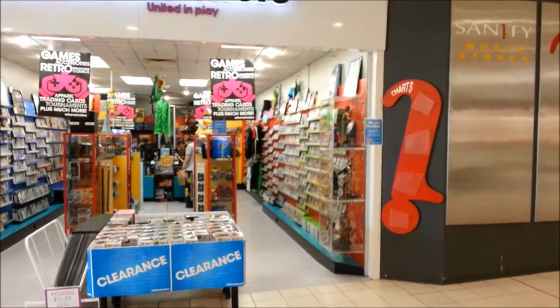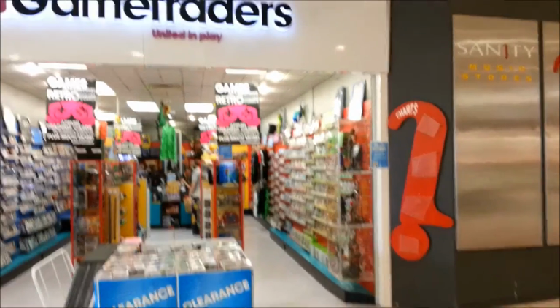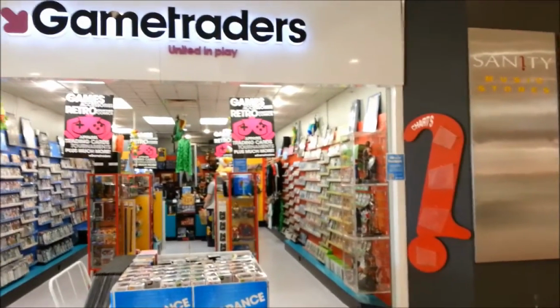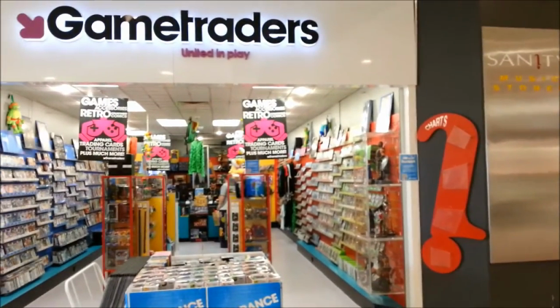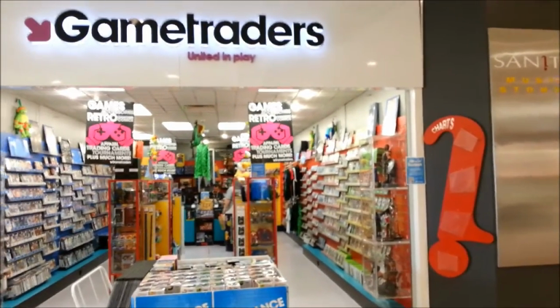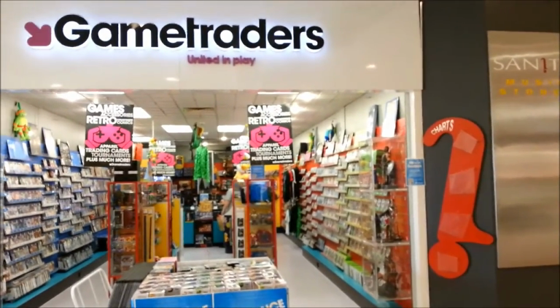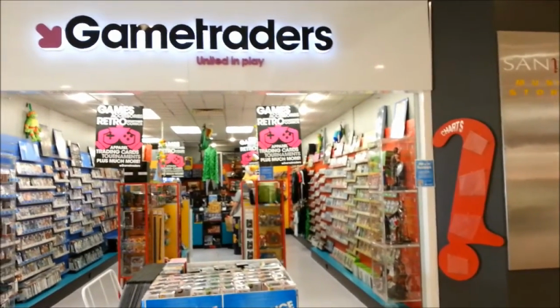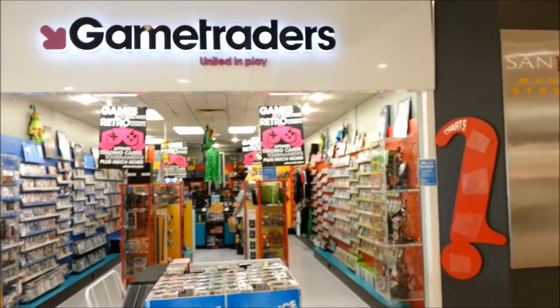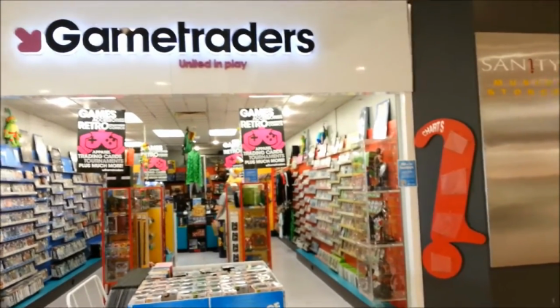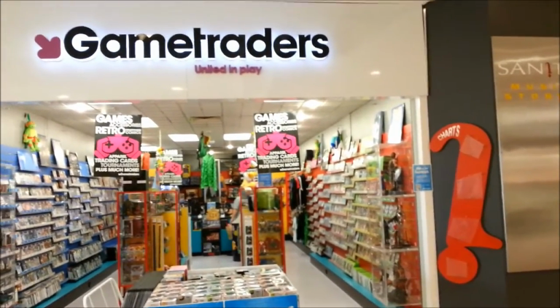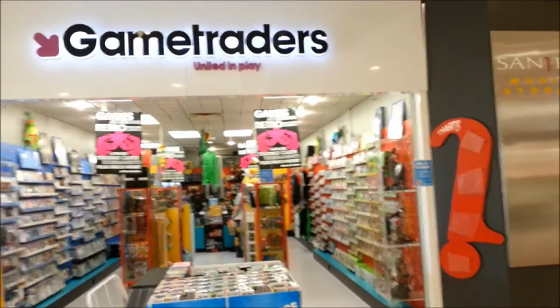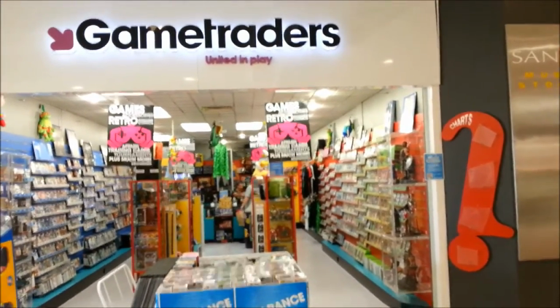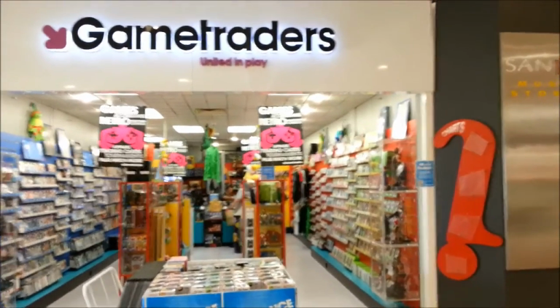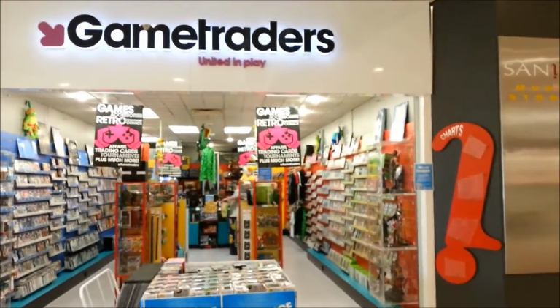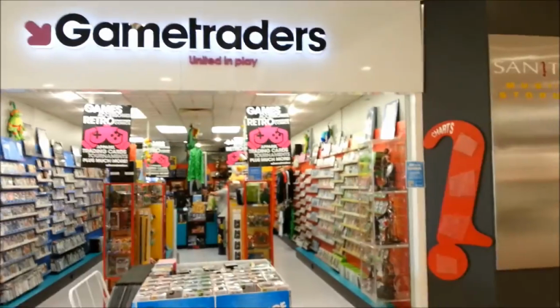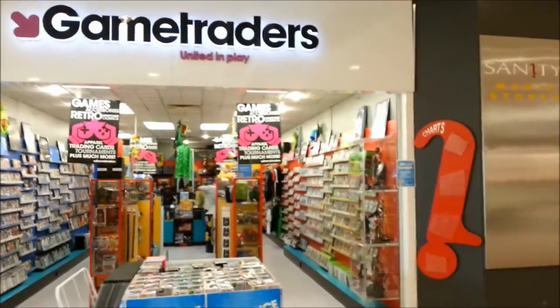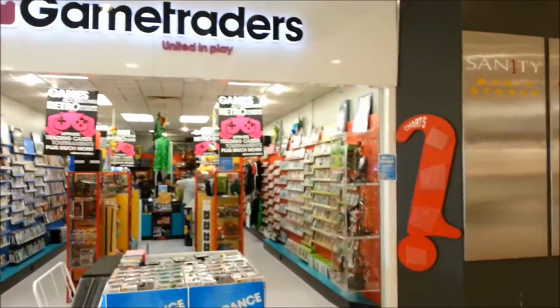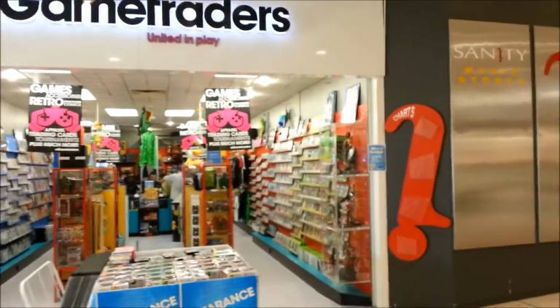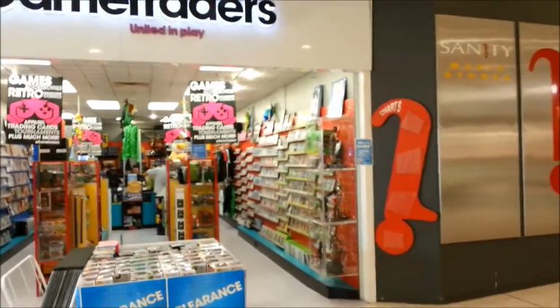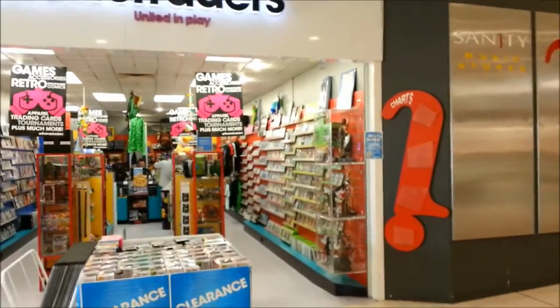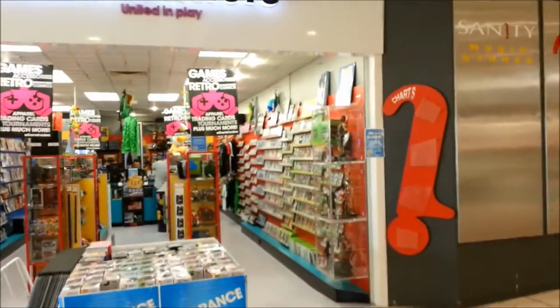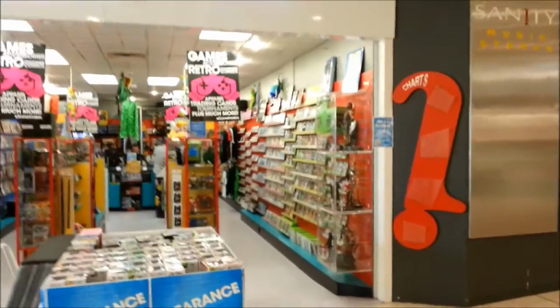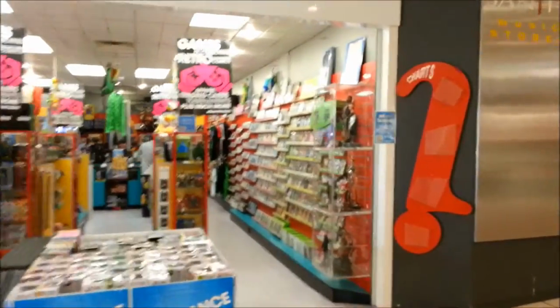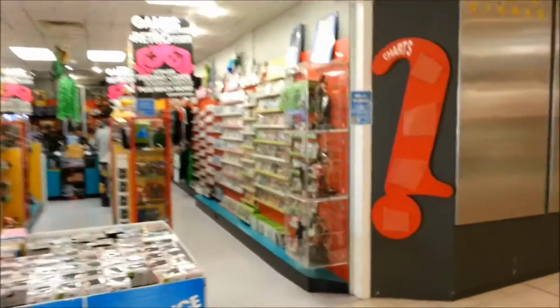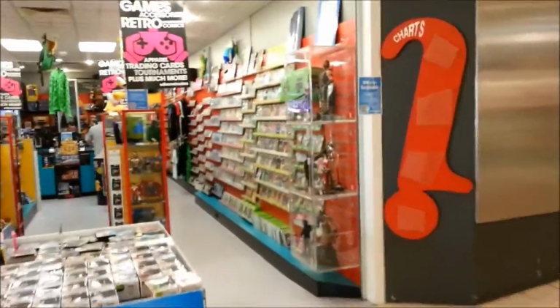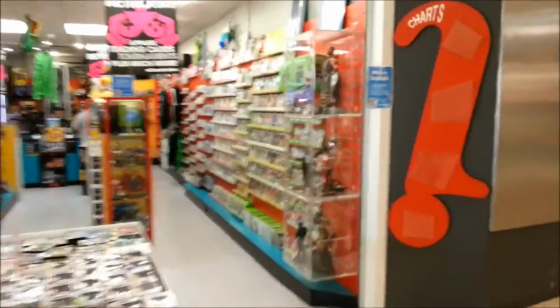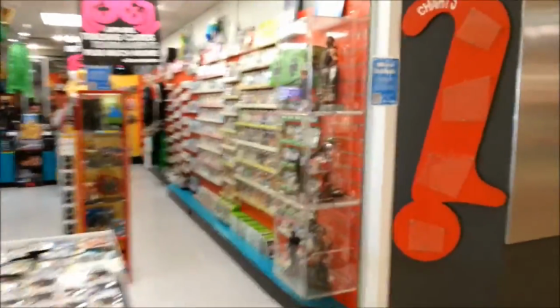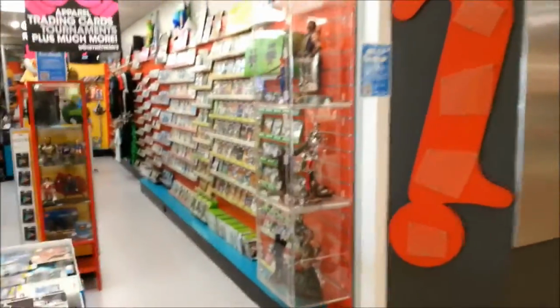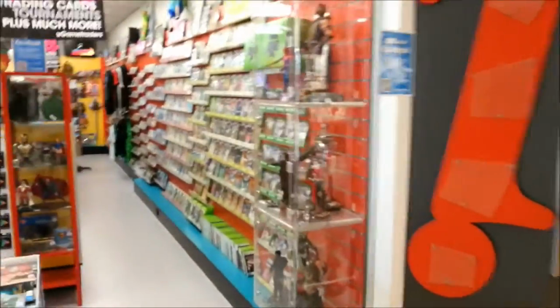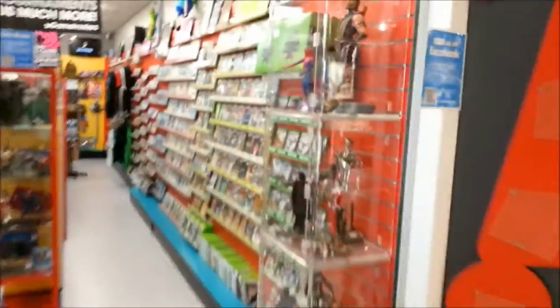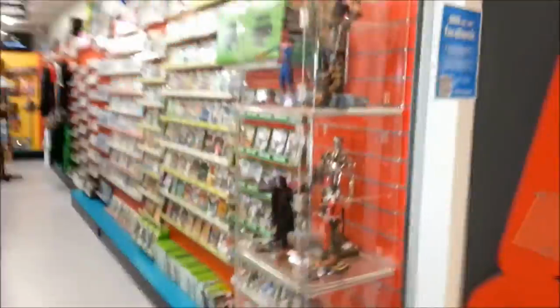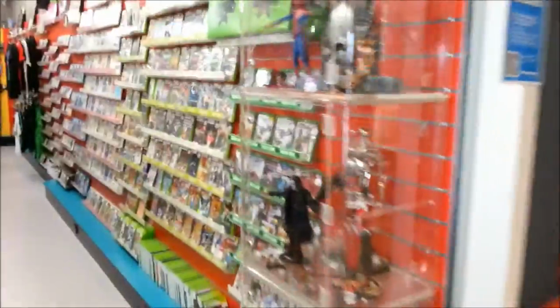Hey everyone, it's Kai from Cool Collectibles back again for another in-store review here at Game Traders Ingle Farm in Adelaide, South Australia. I'll just give you guys a quick look at what they've got here.